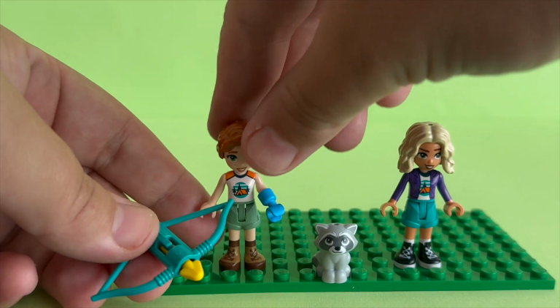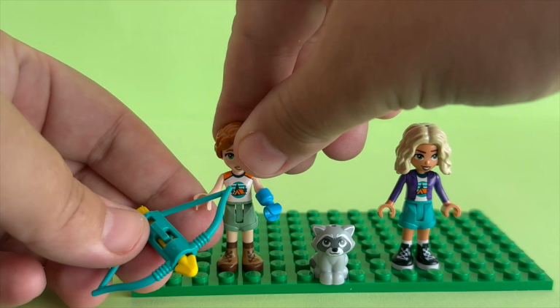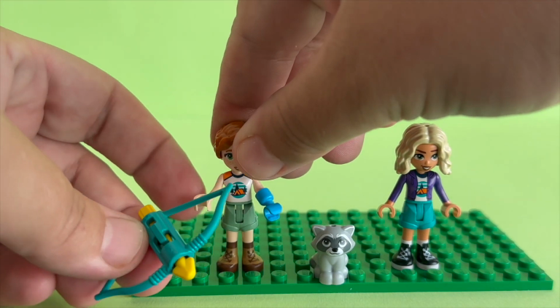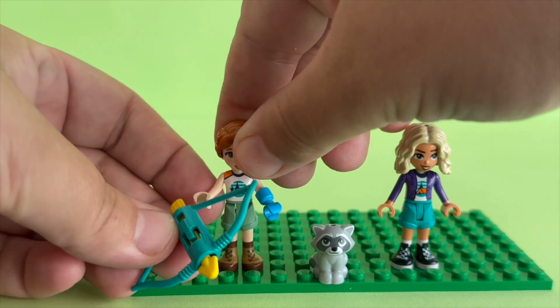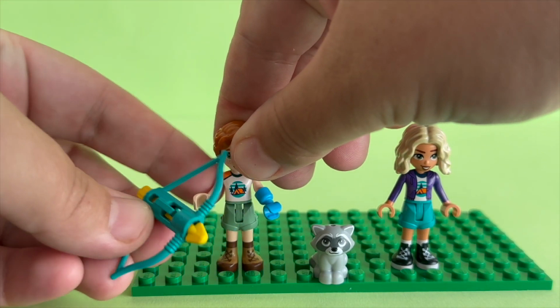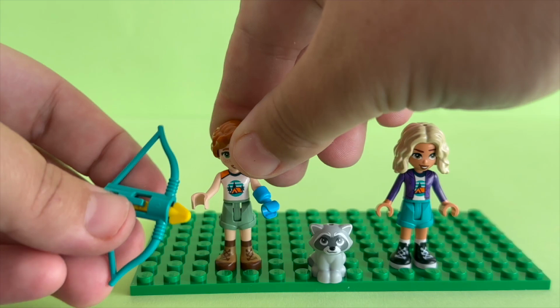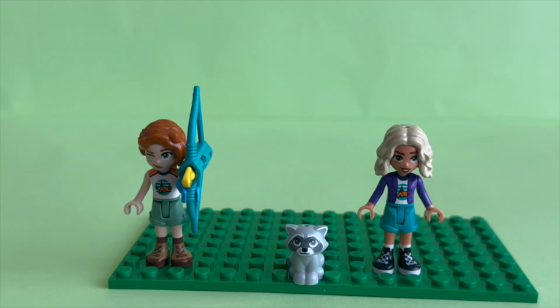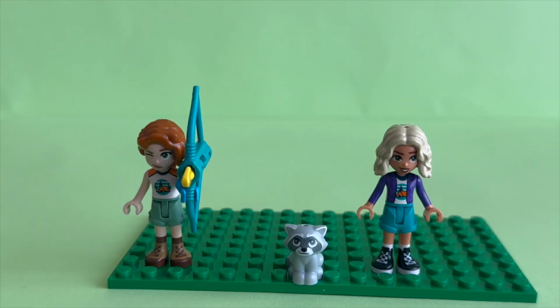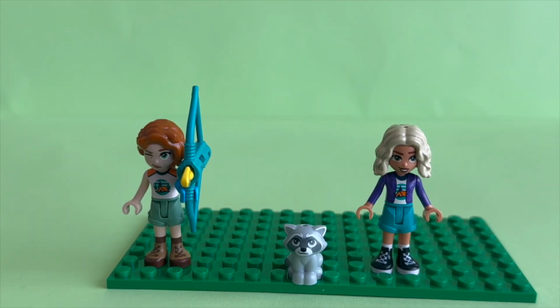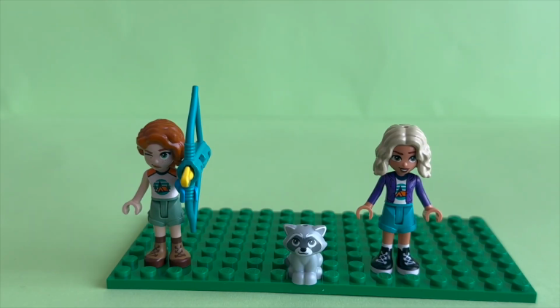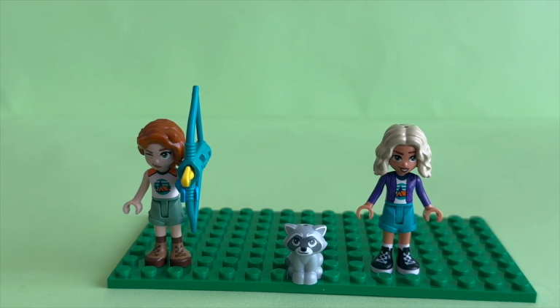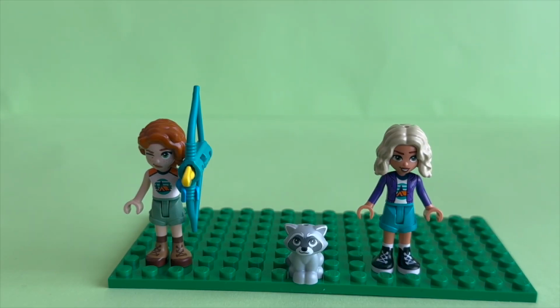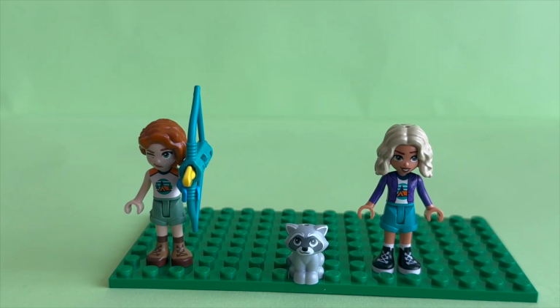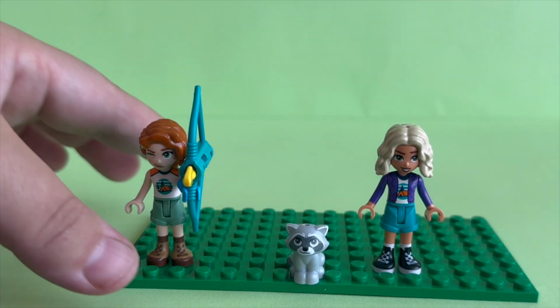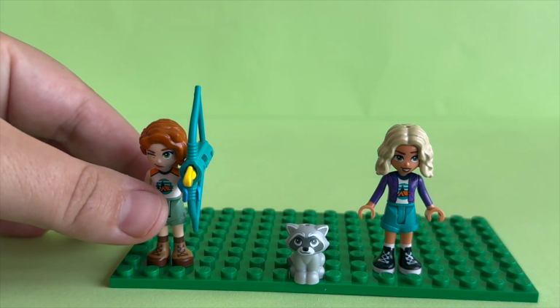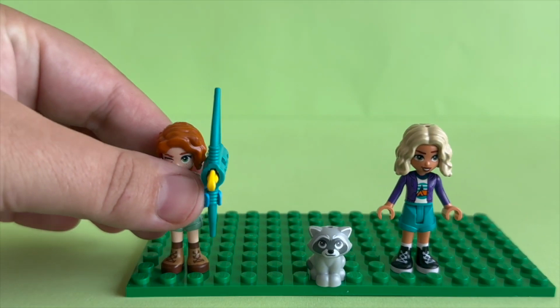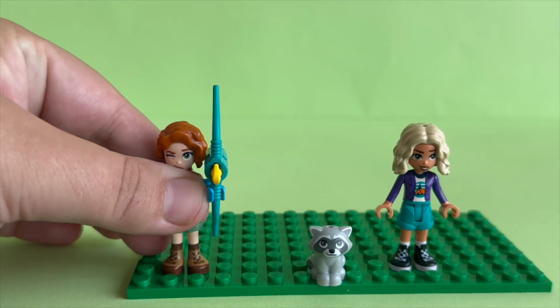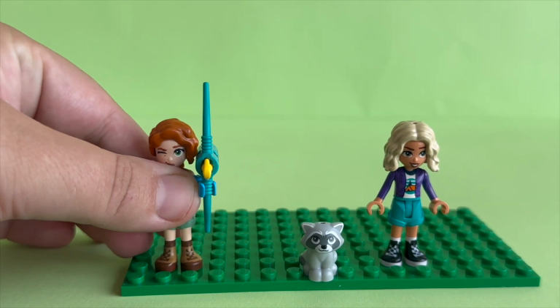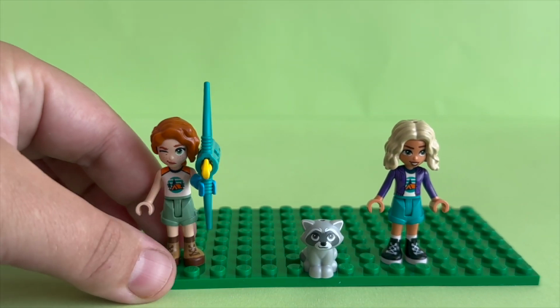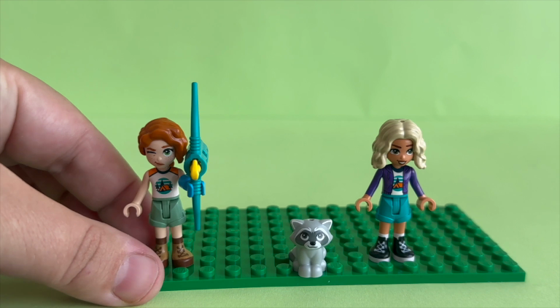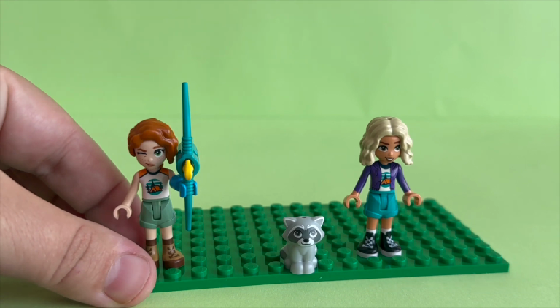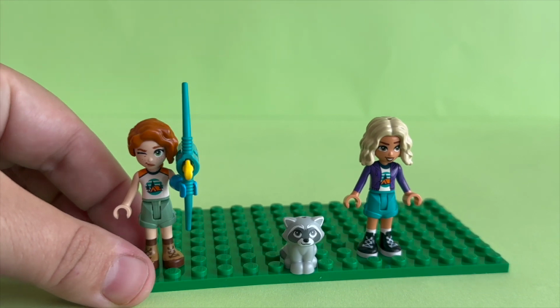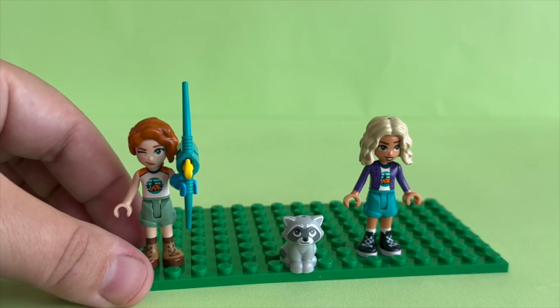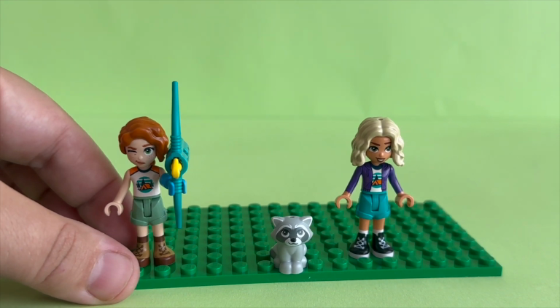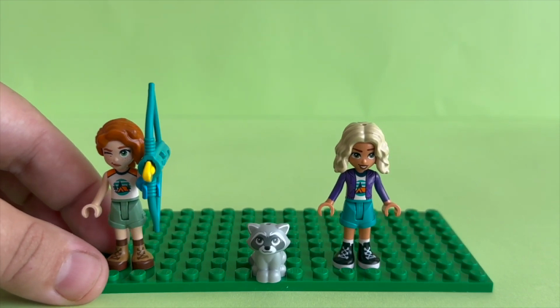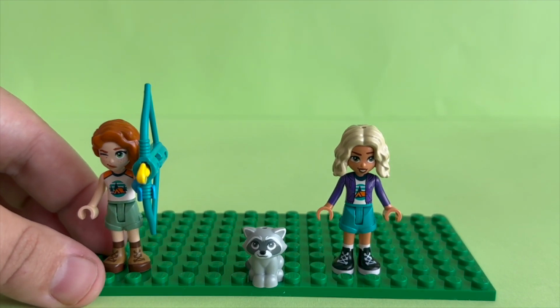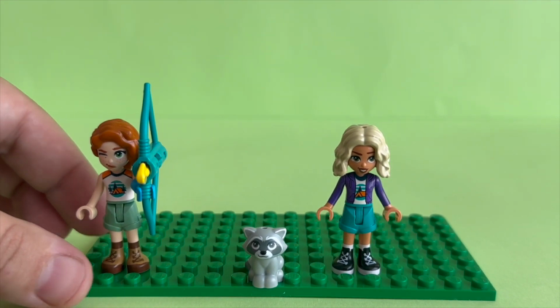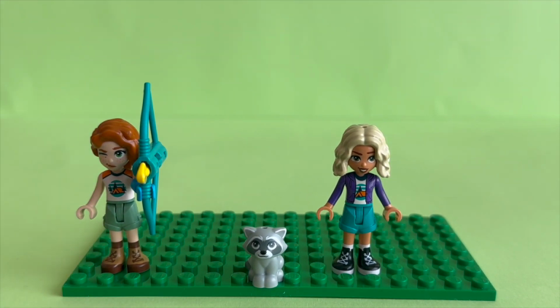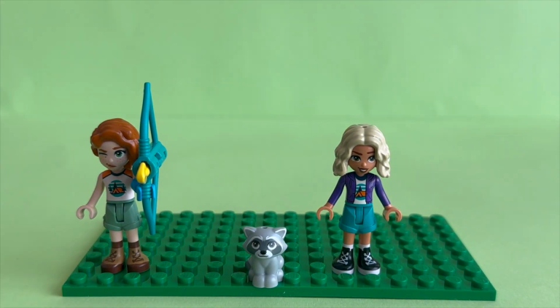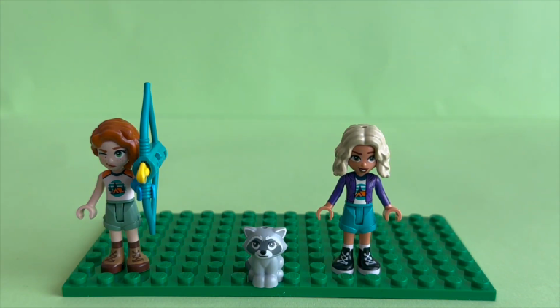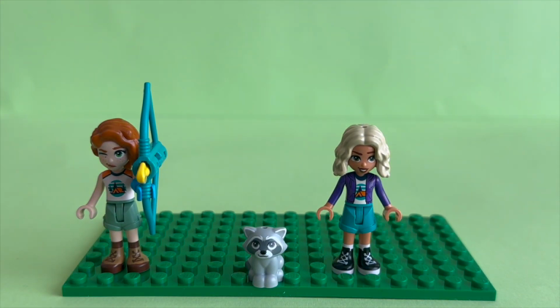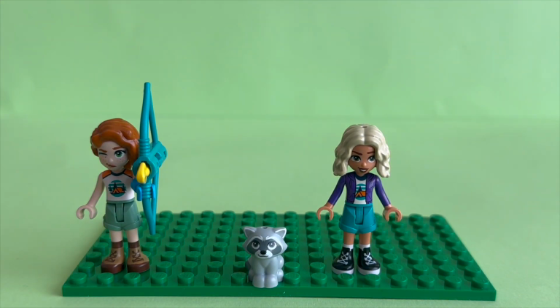Let's make Autumn have a go with the archery set. Autumn comes with two faces — her normal face and another face with one closed eye. That's very nice to have more face expressions.